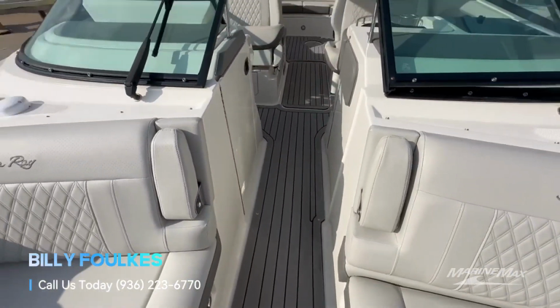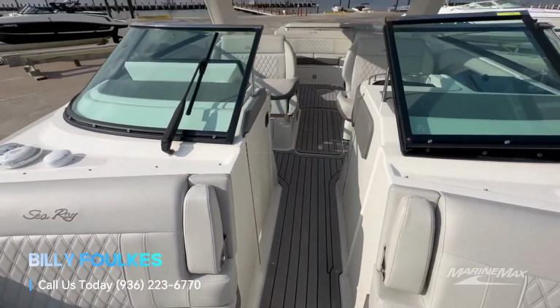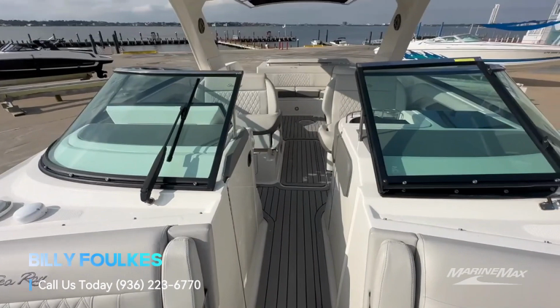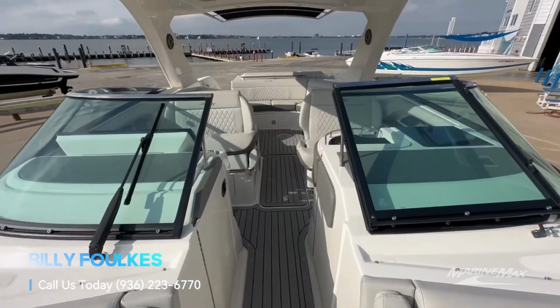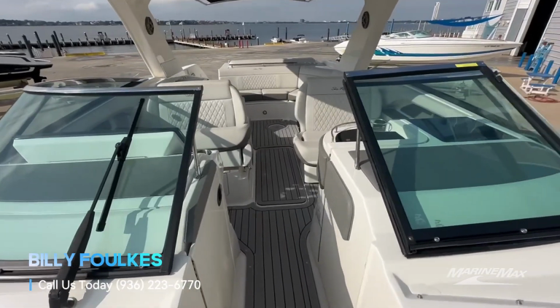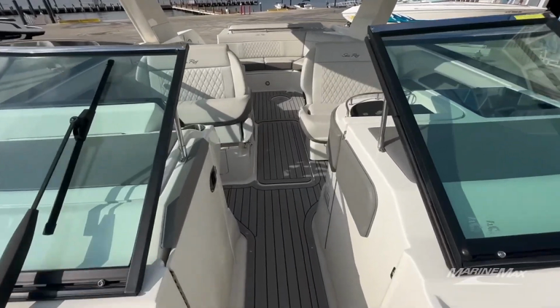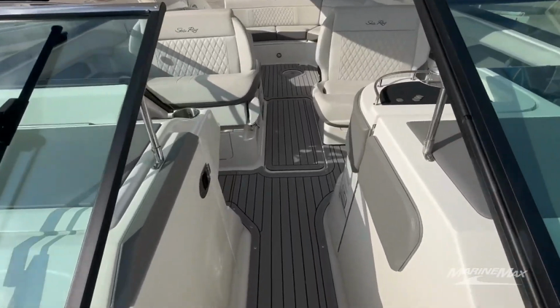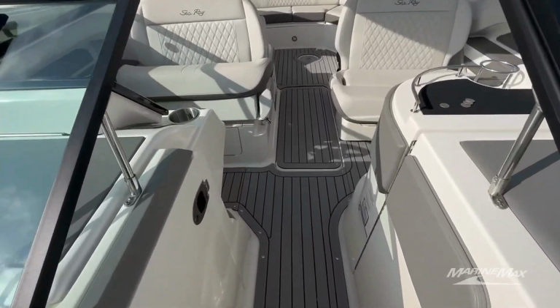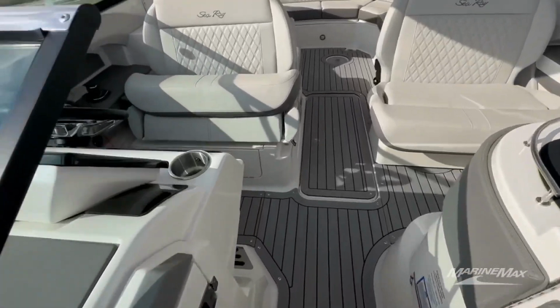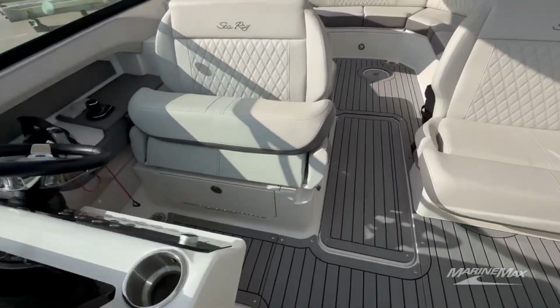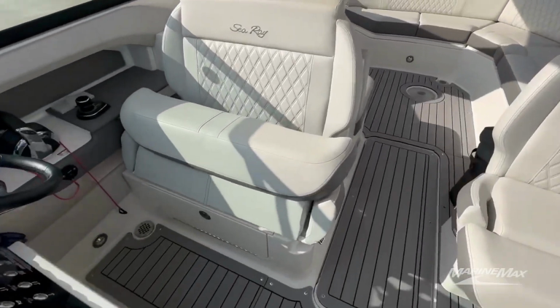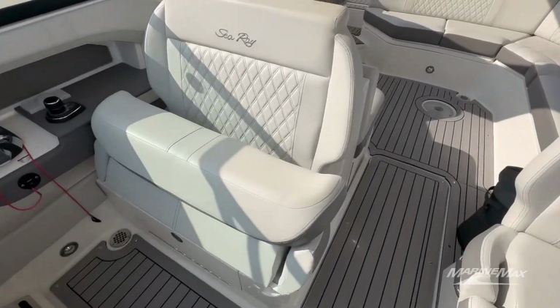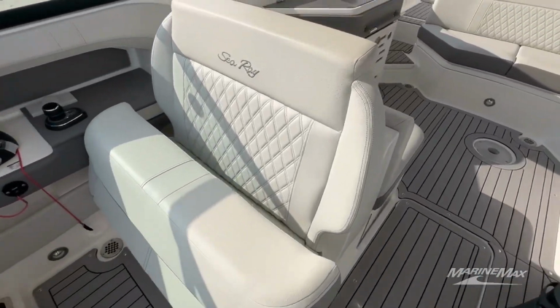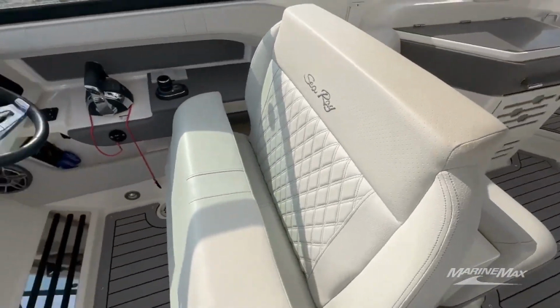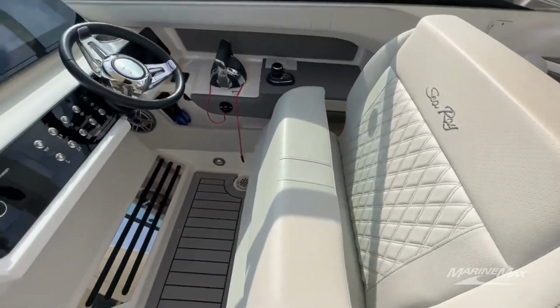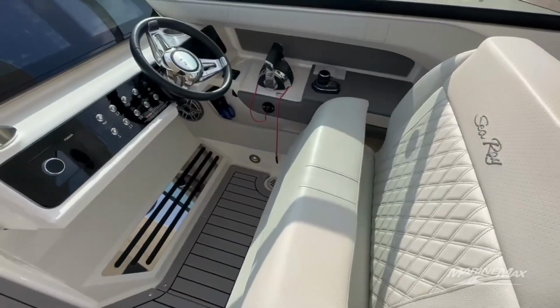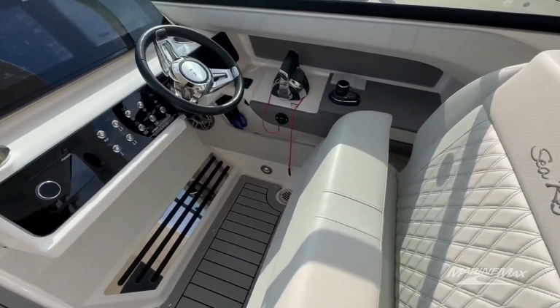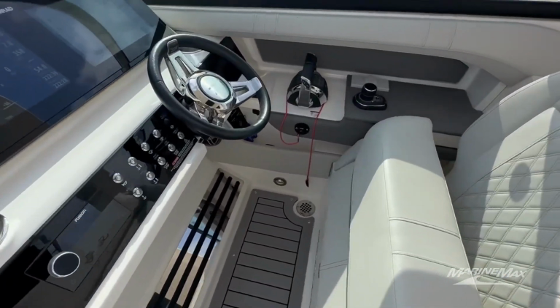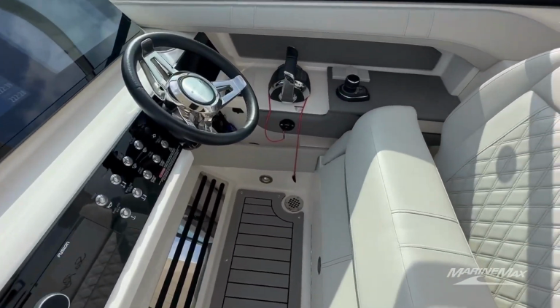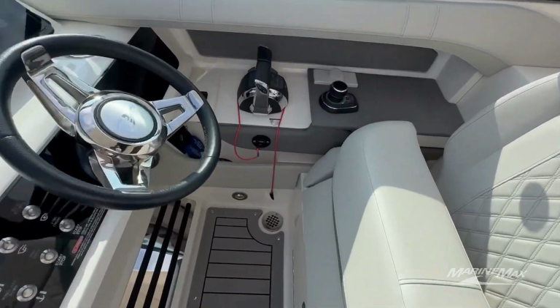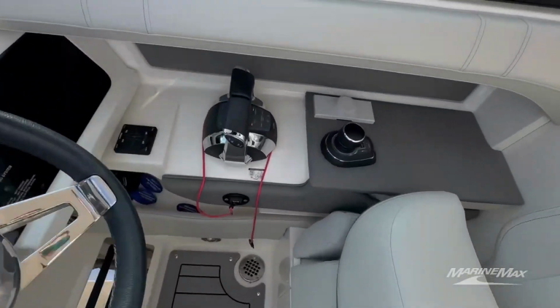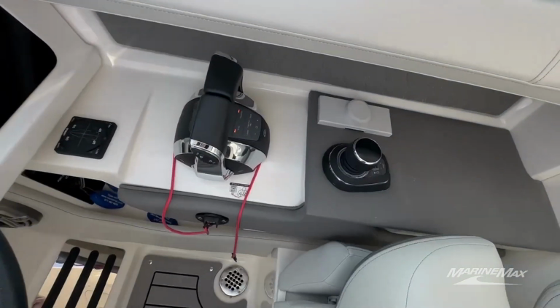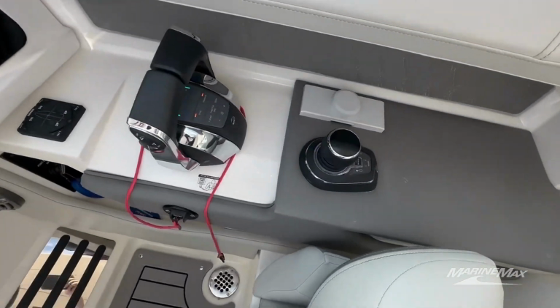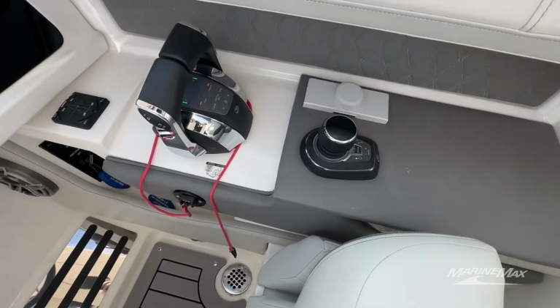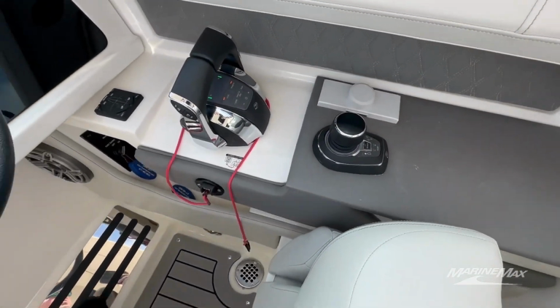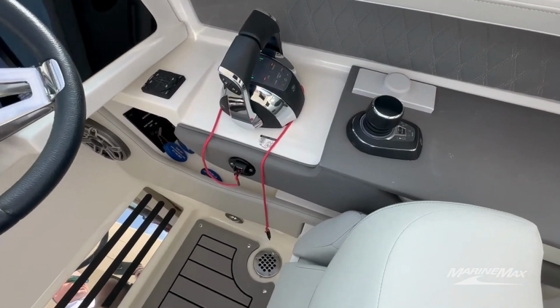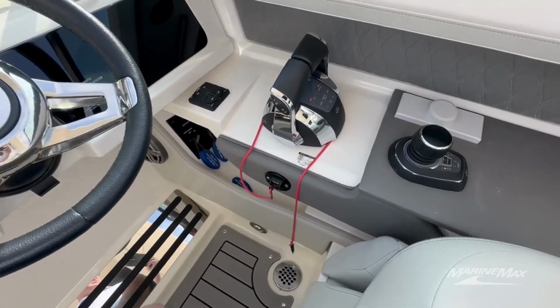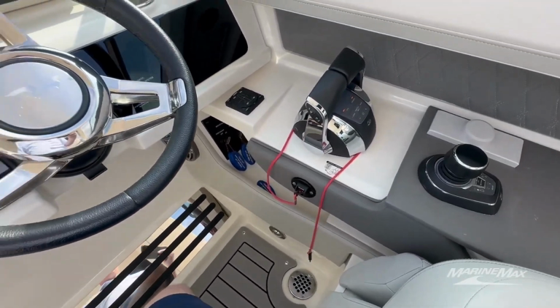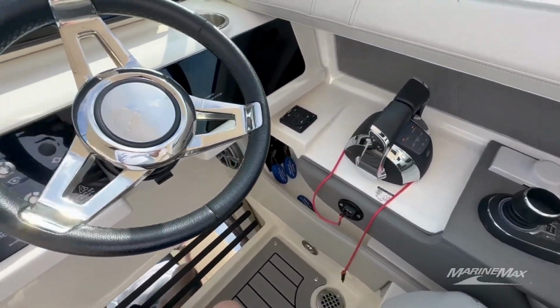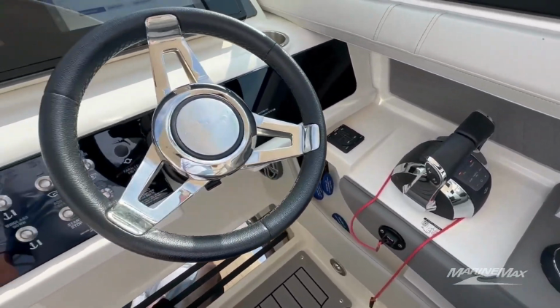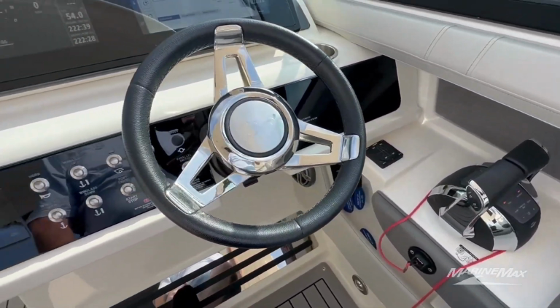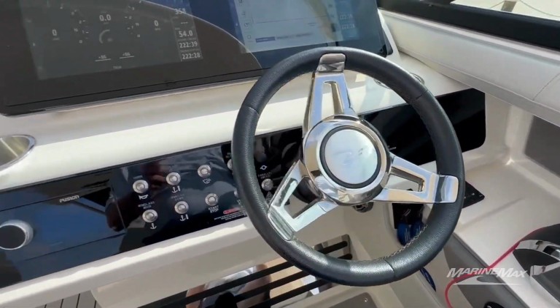Tons of room on here, yacht certified so you can put as many people on here as you'd like as long as there's a life vest for everyone. This does have the joystick option for a Mercury so it's going to make it super easy to dock. It's going to have auto guidance on it.